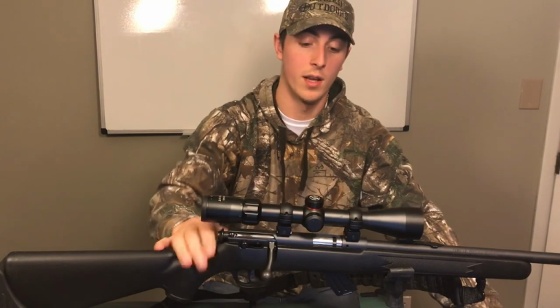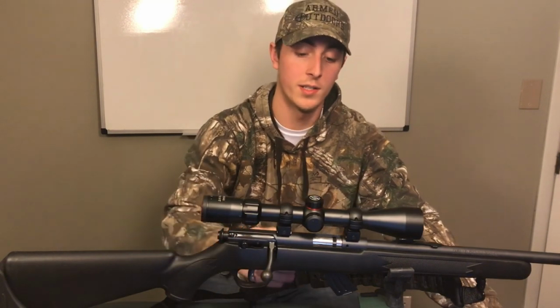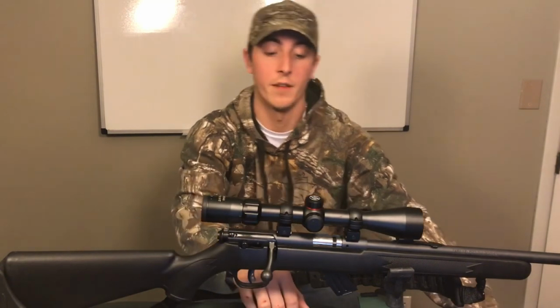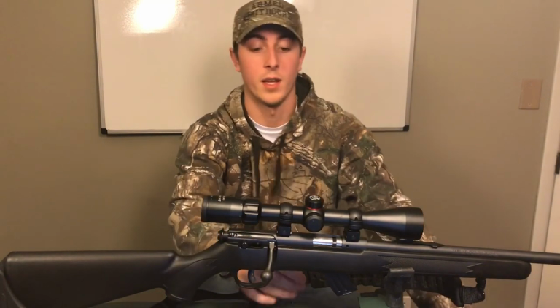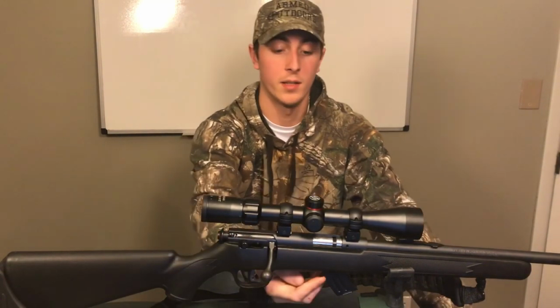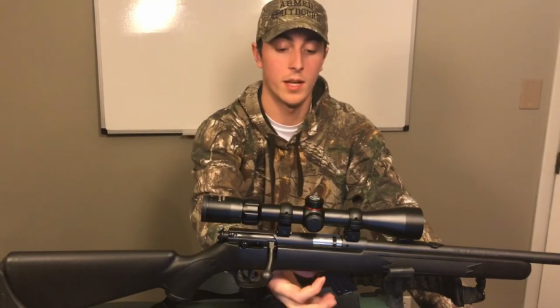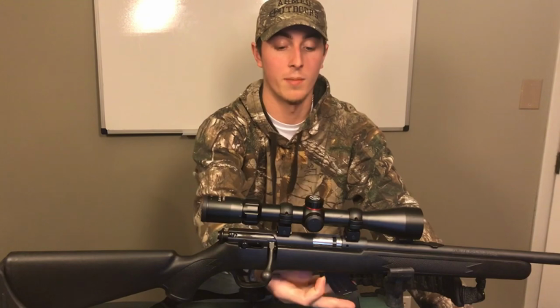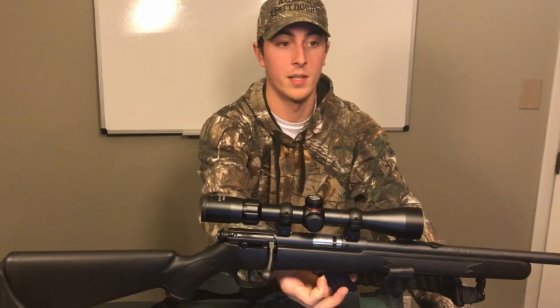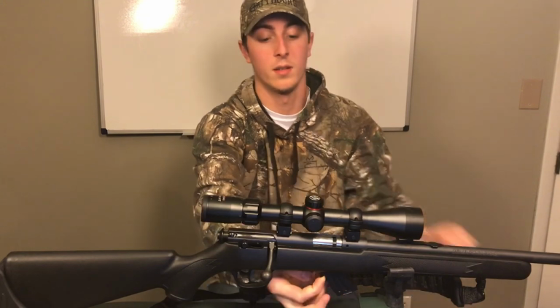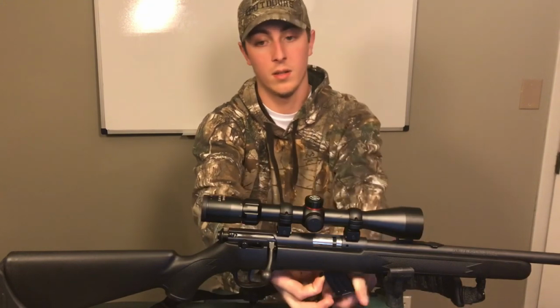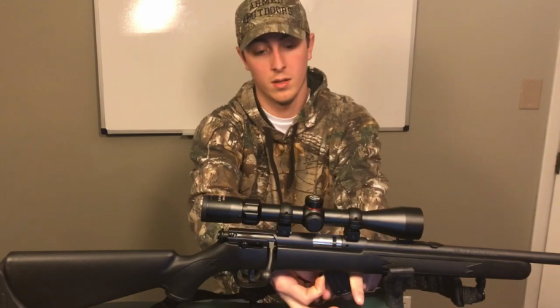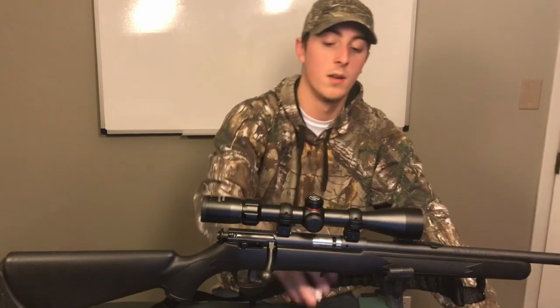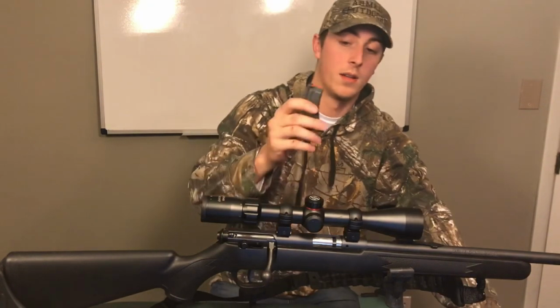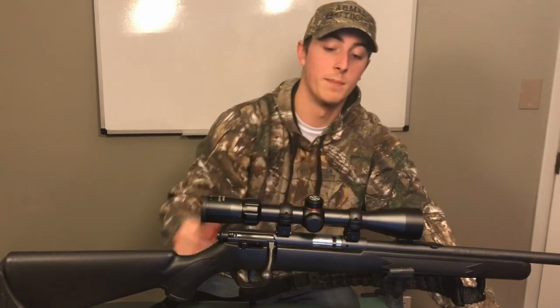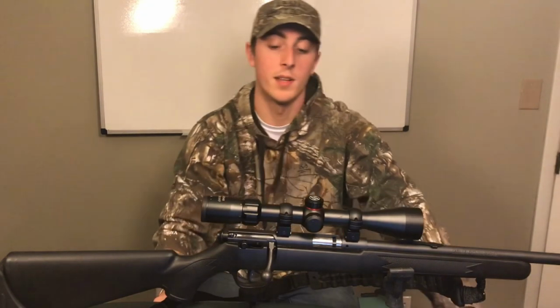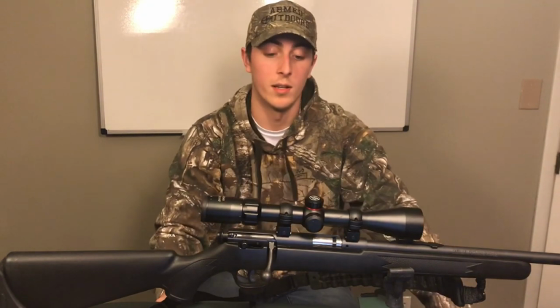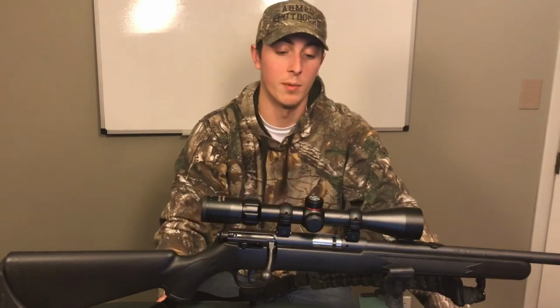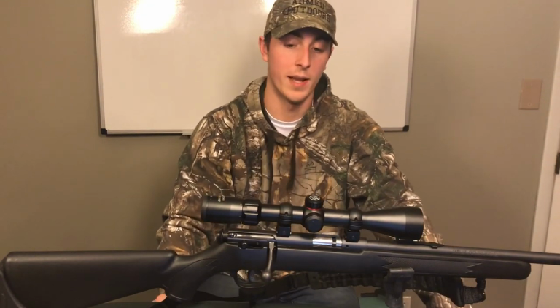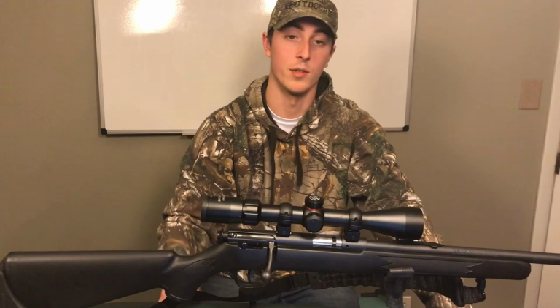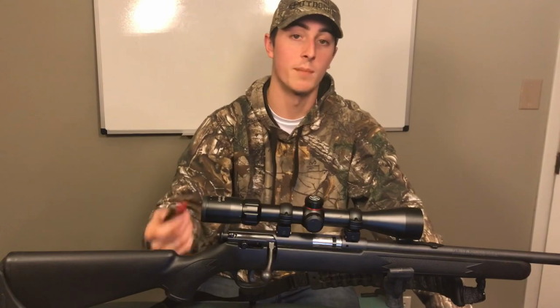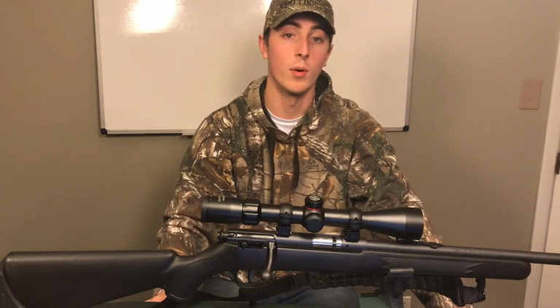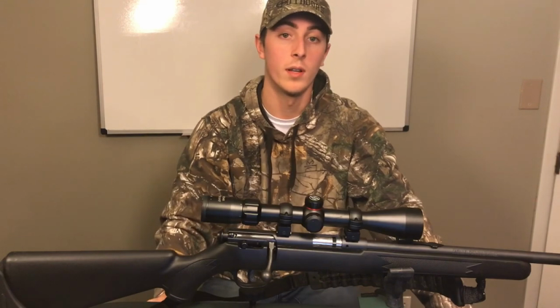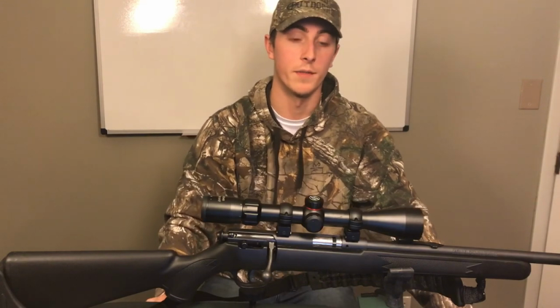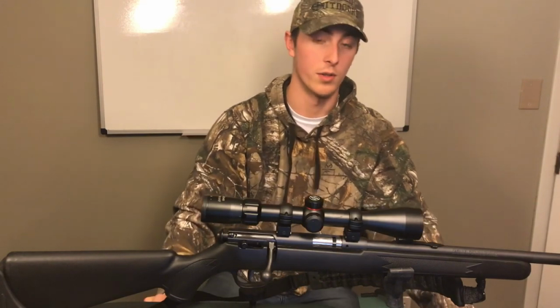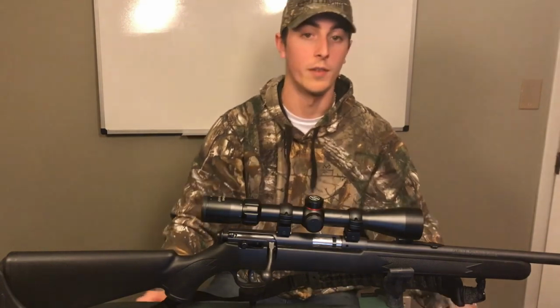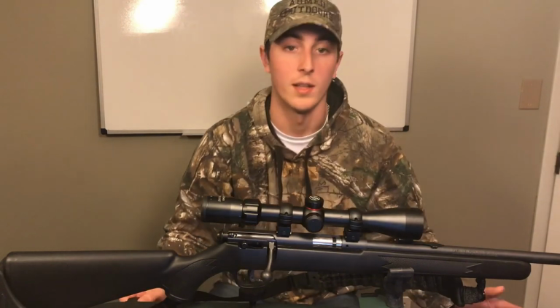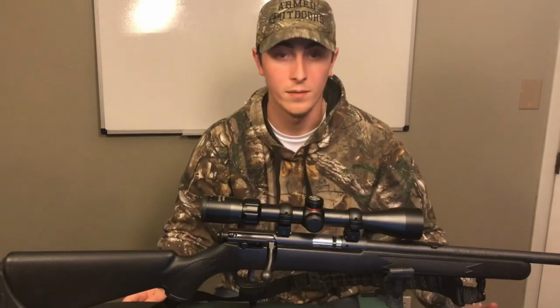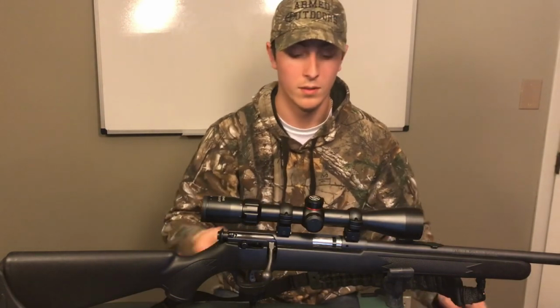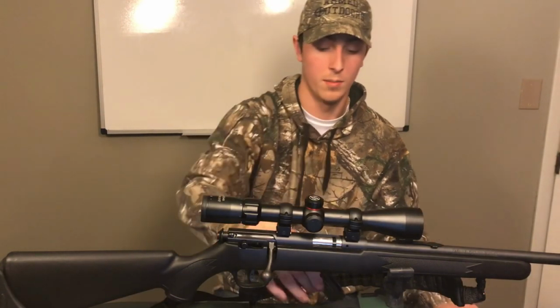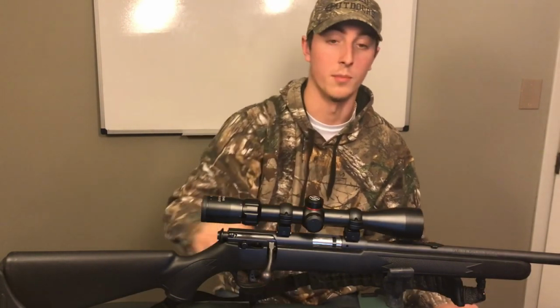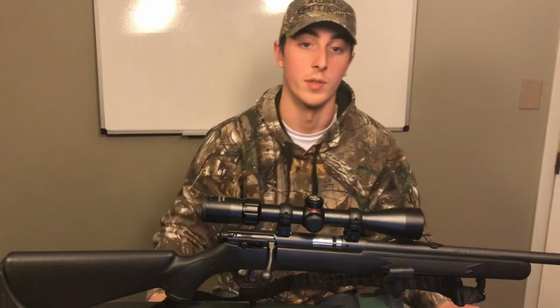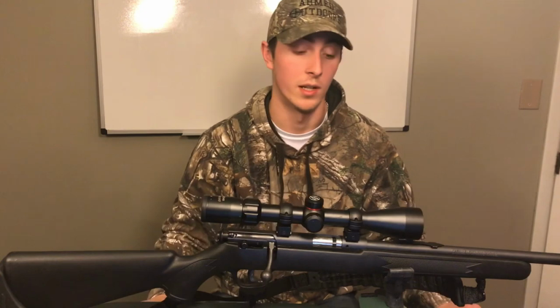It does have a 10-round magazine. When I bought this gun it only came with one magazine. You can buy more at different stores or online, but it only comes with one when you get the gun.